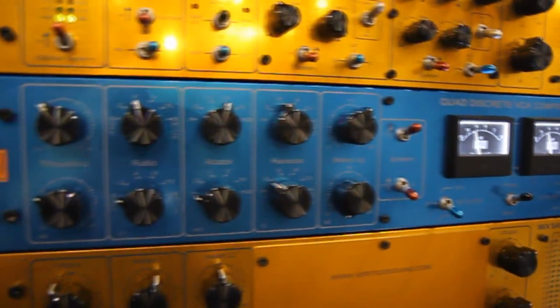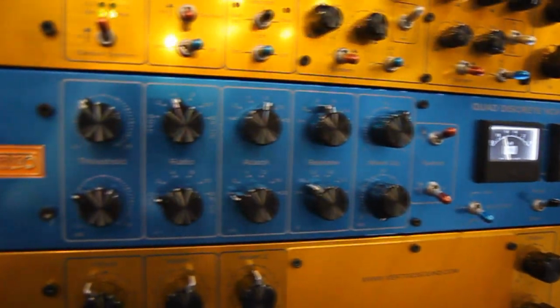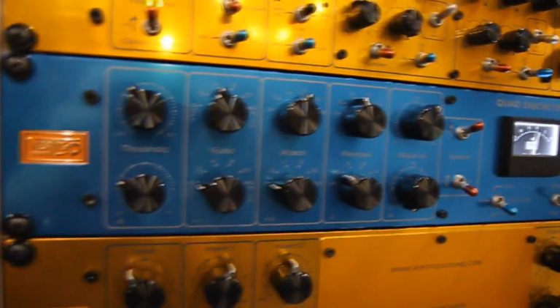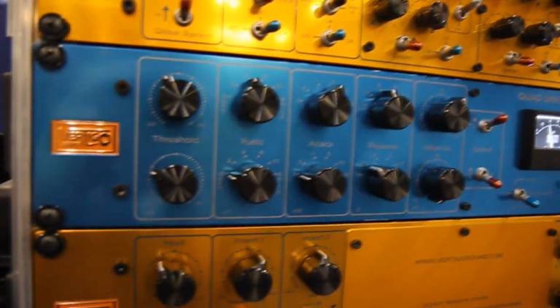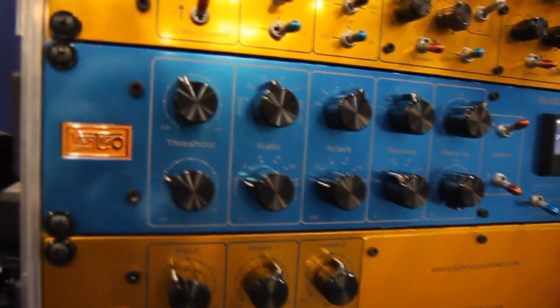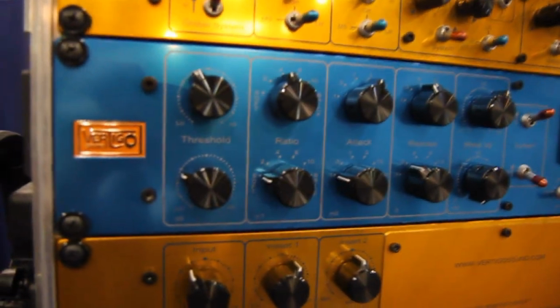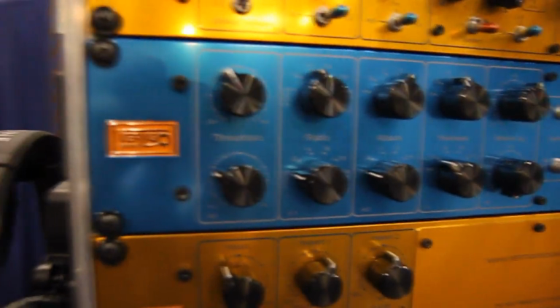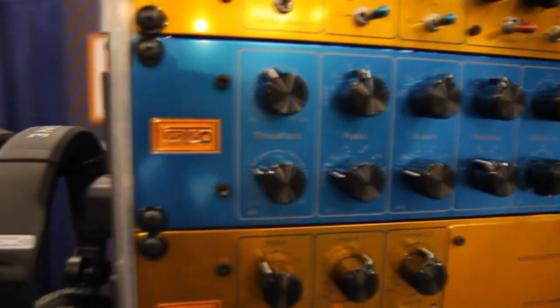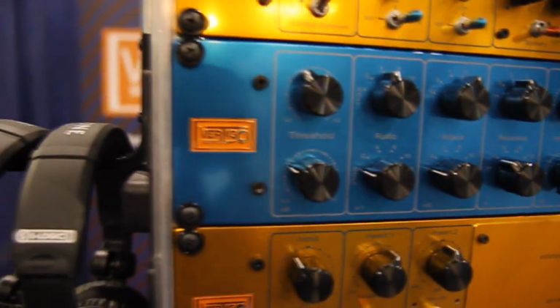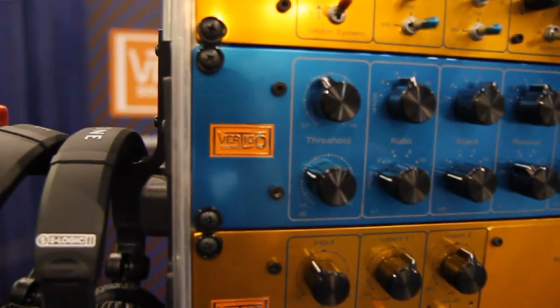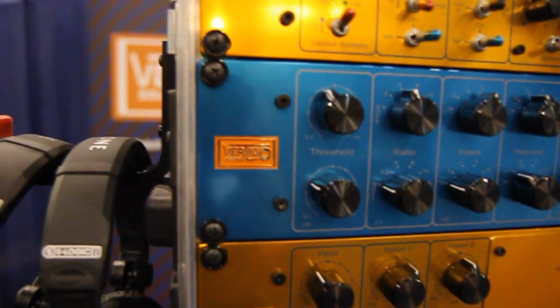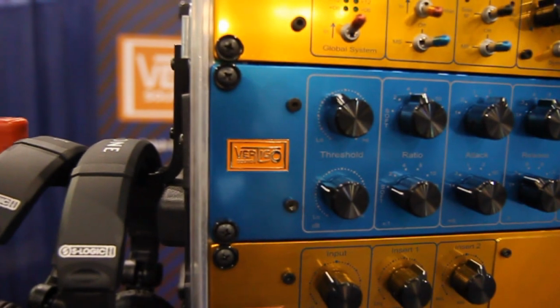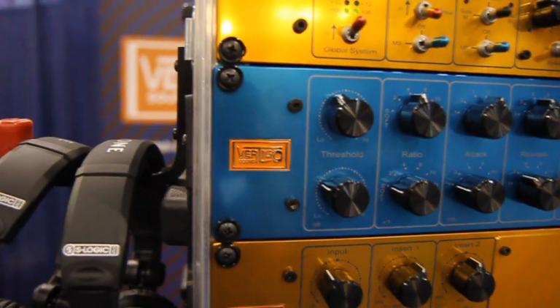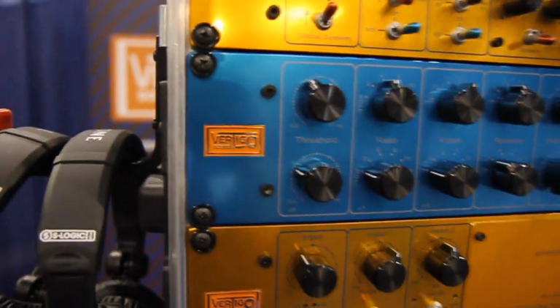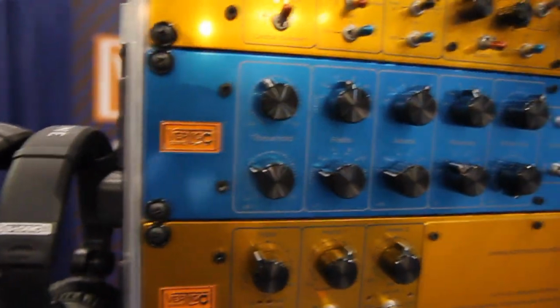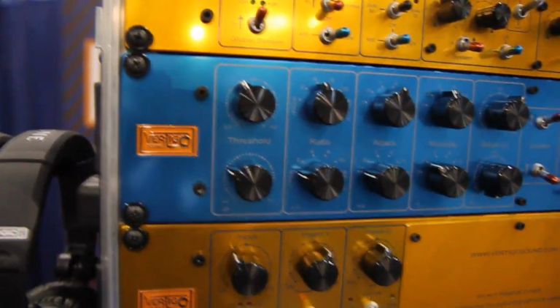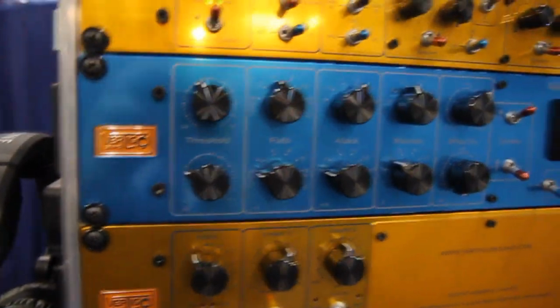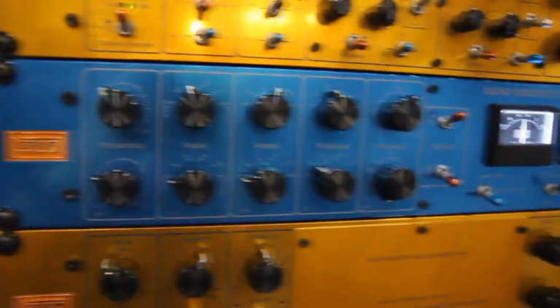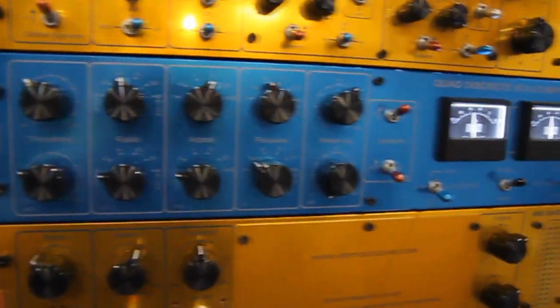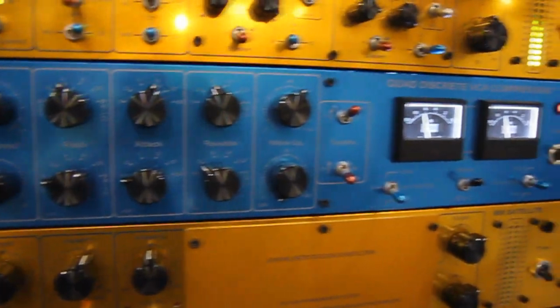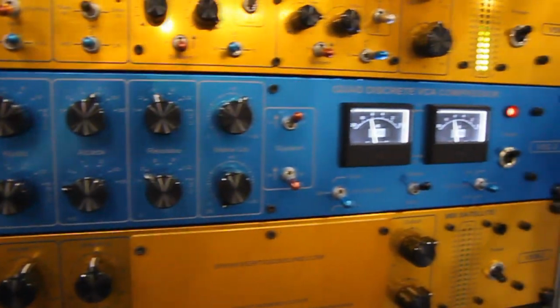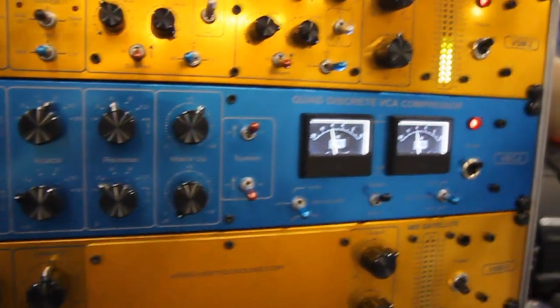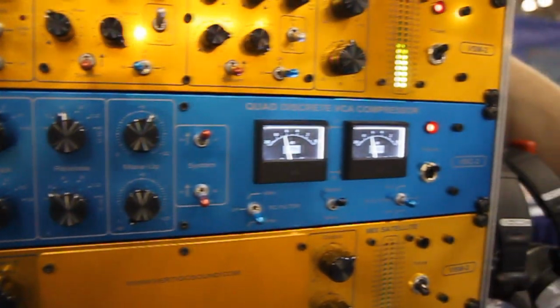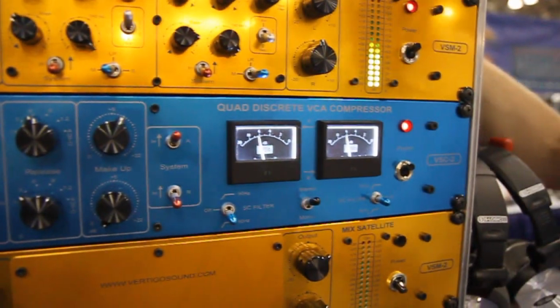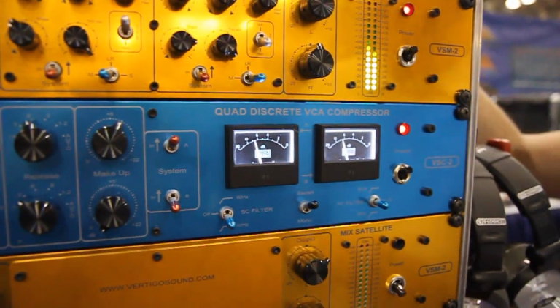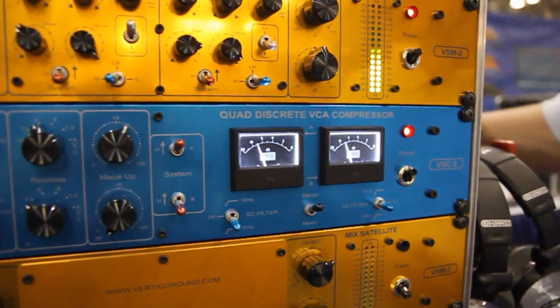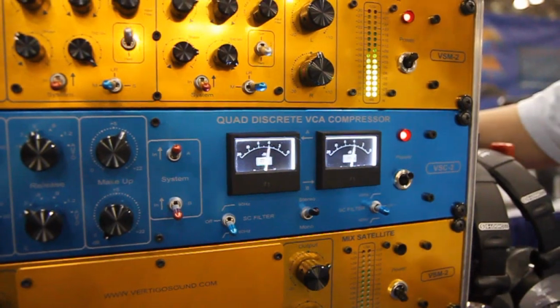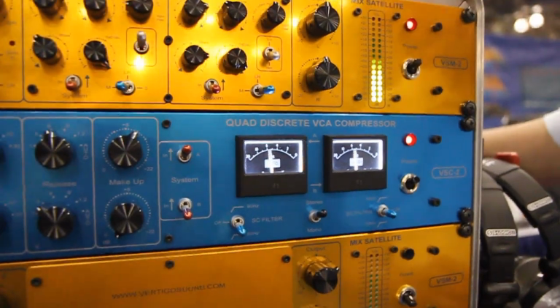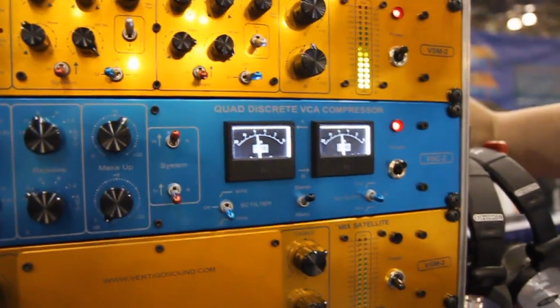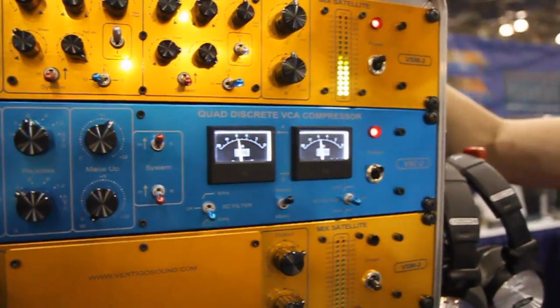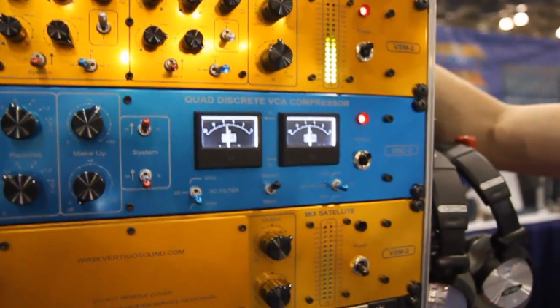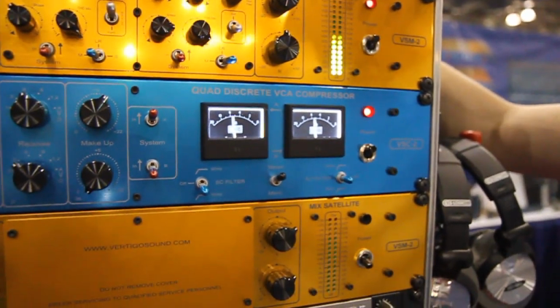Well, I've got to tell you, that's really transparent sounding — a really good sounding mix bus compressor. I bet that sounds great on drum overheads. It's mainly used for drum bus and mix bus applications.